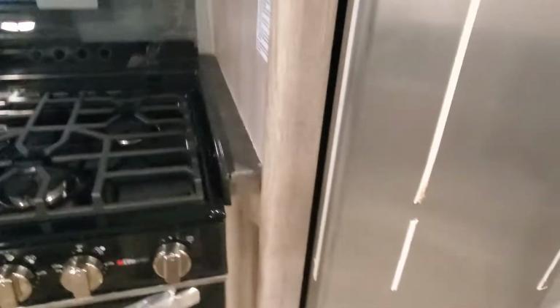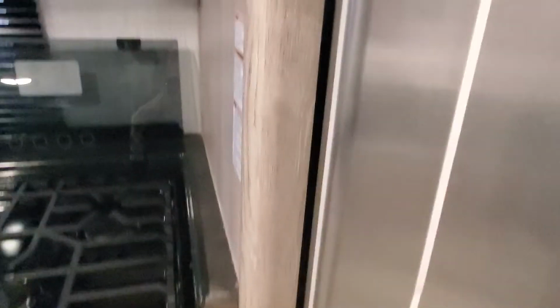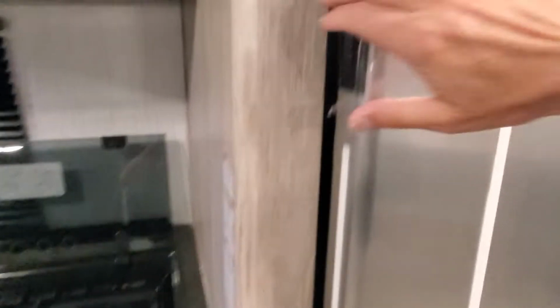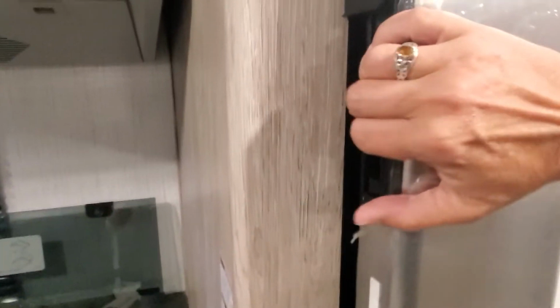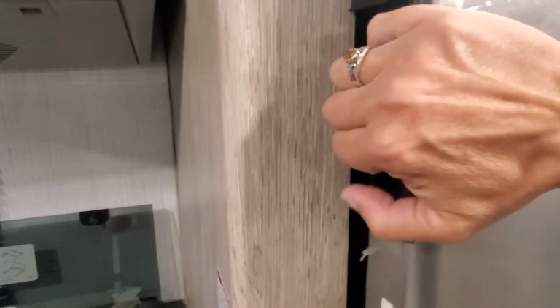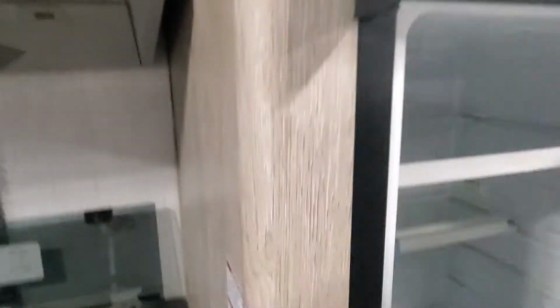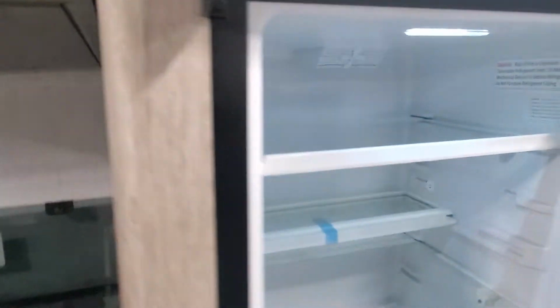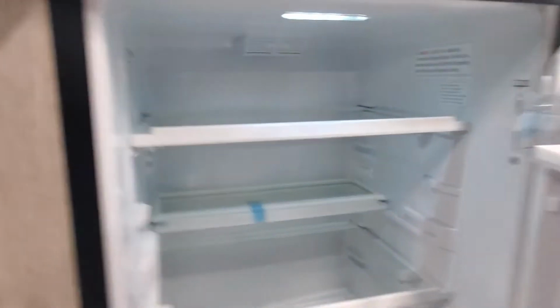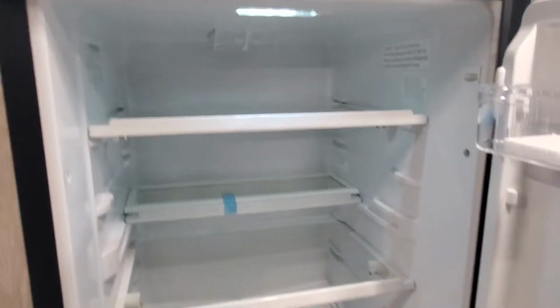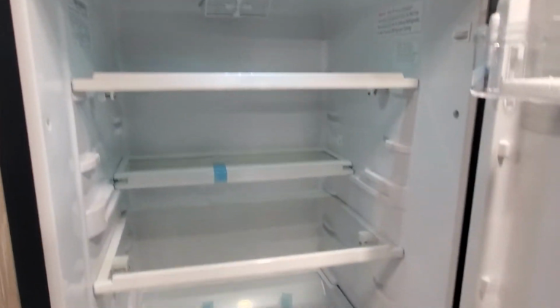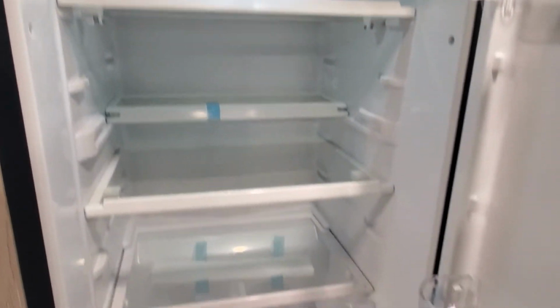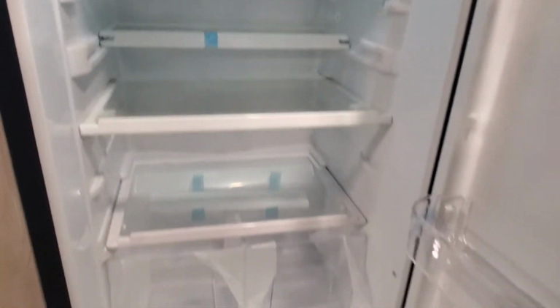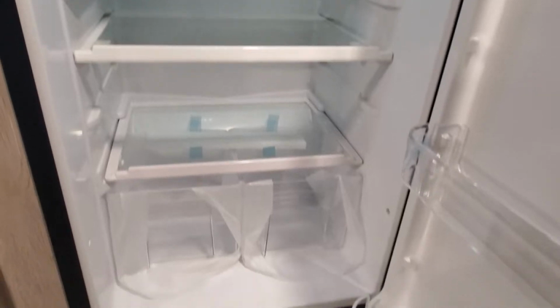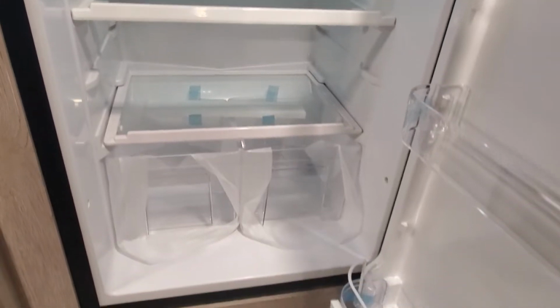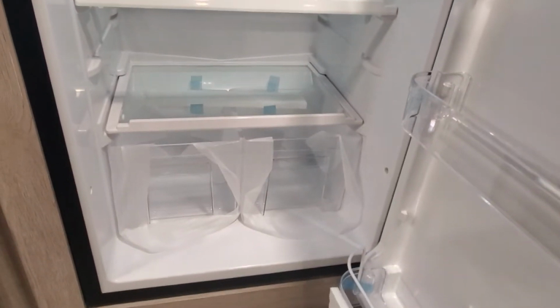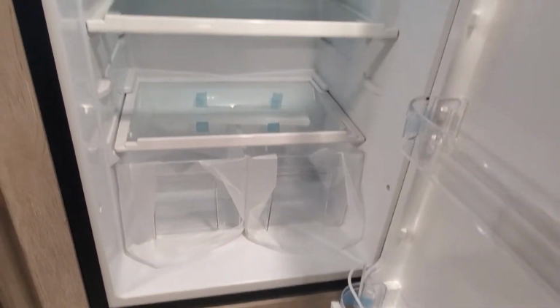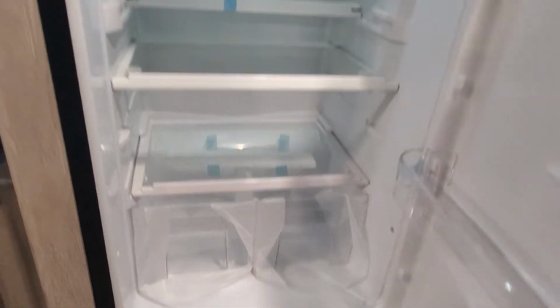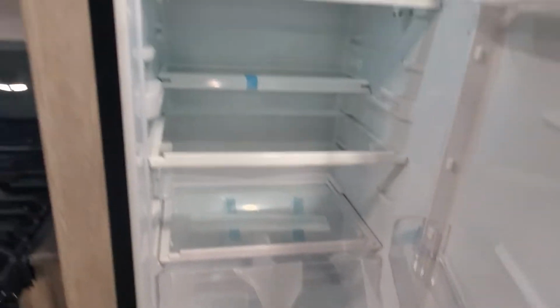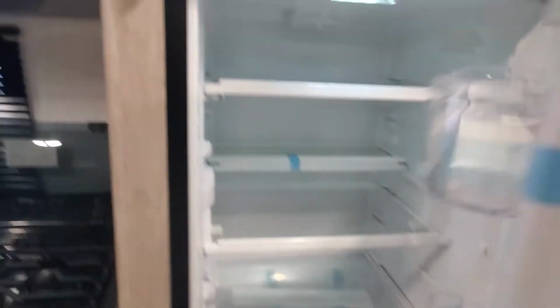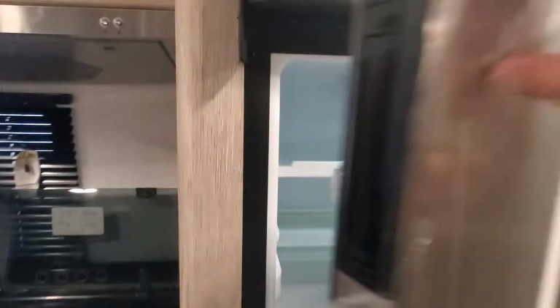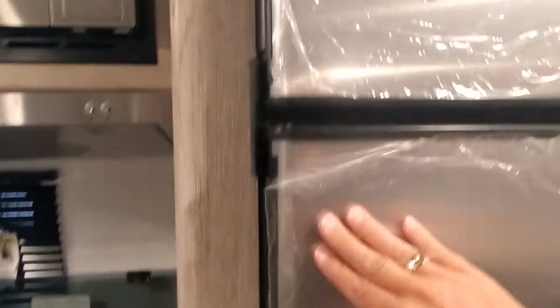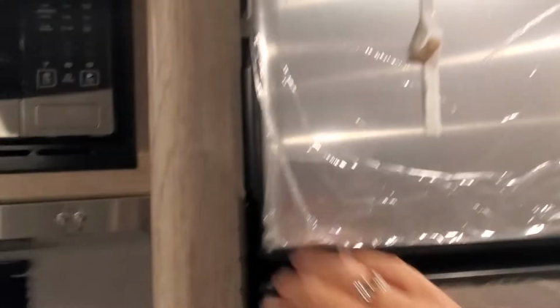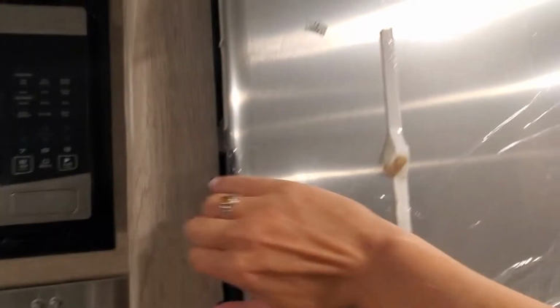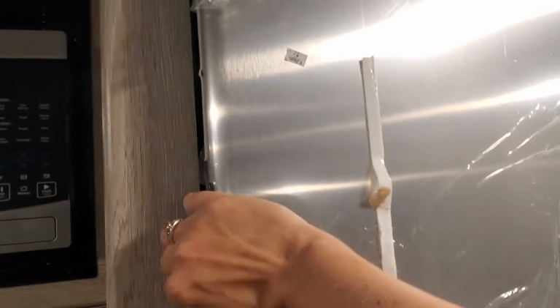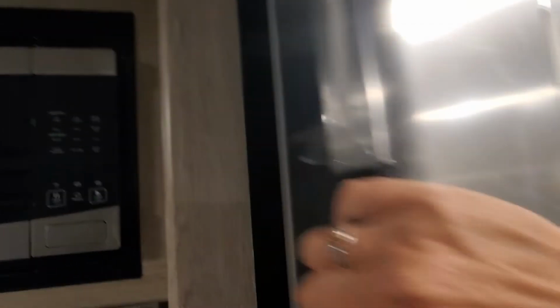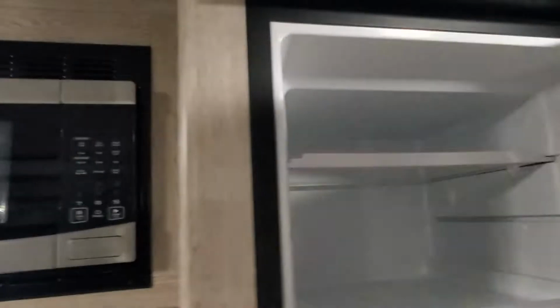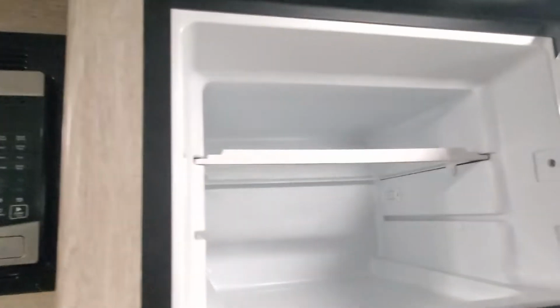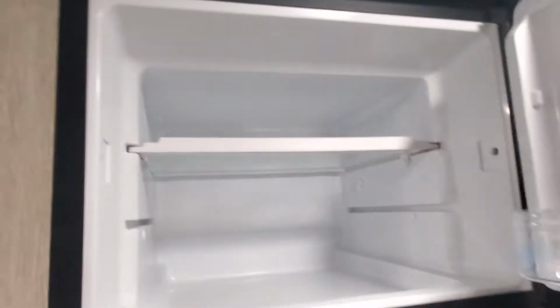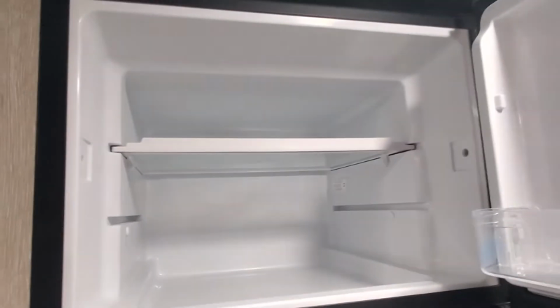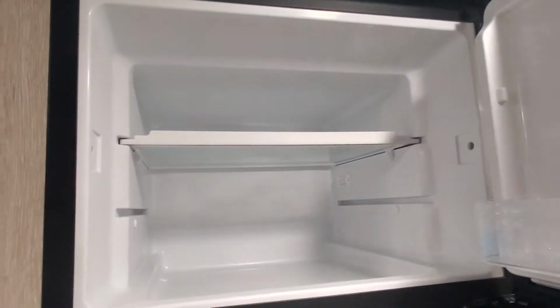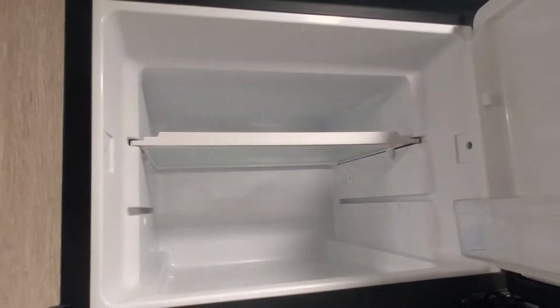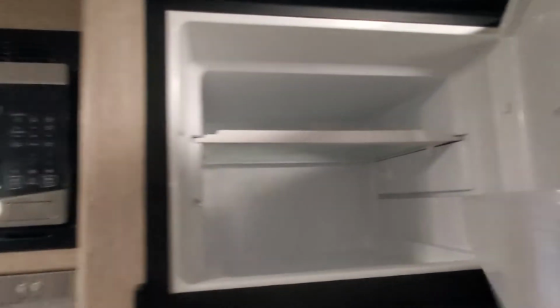This is a 12-volt battery fridge, so you're going to have it running nice and cold just off the battery right now — all 10 cubic feet of the Norco 12-volt fridge and freezer.